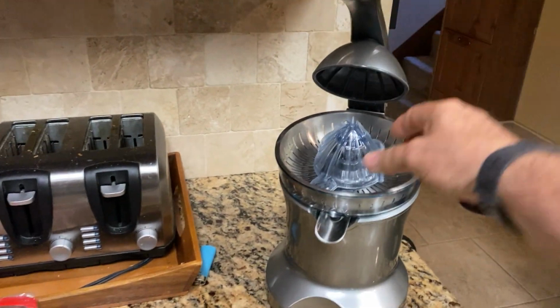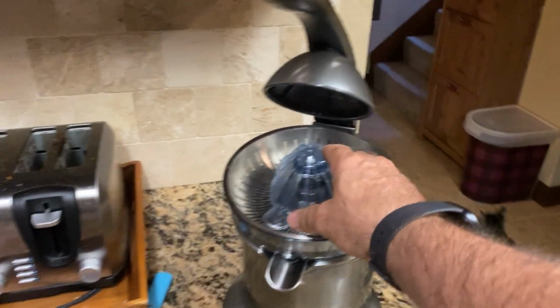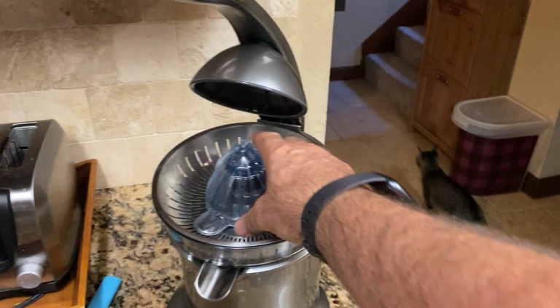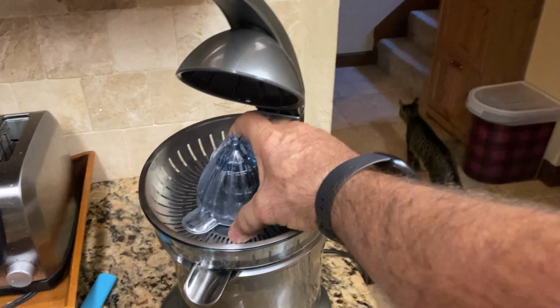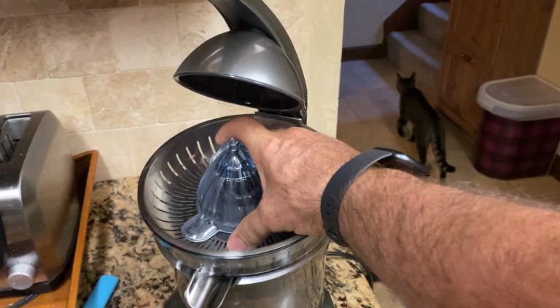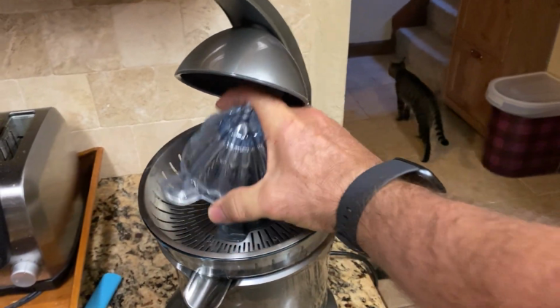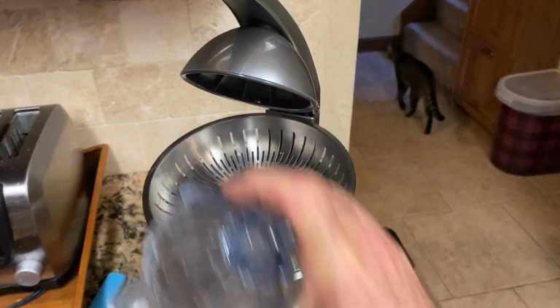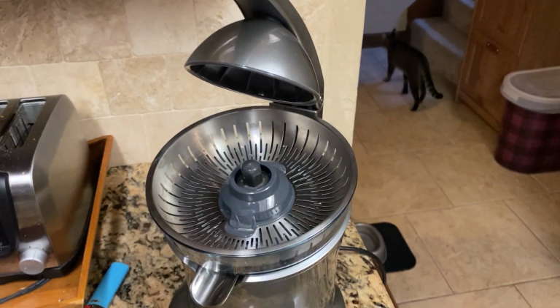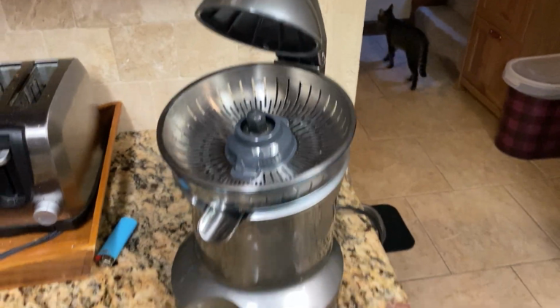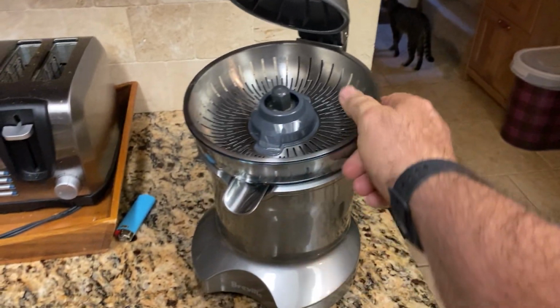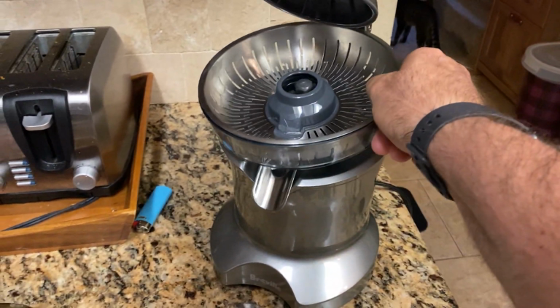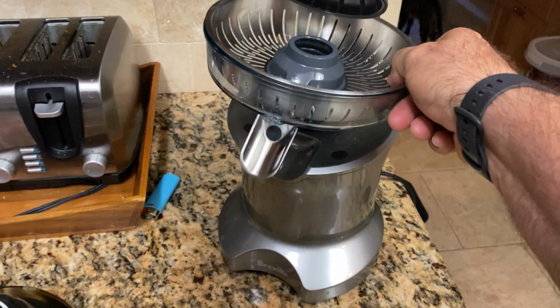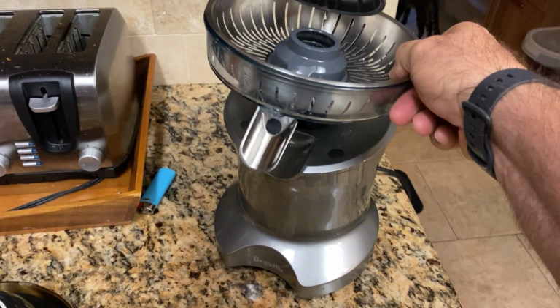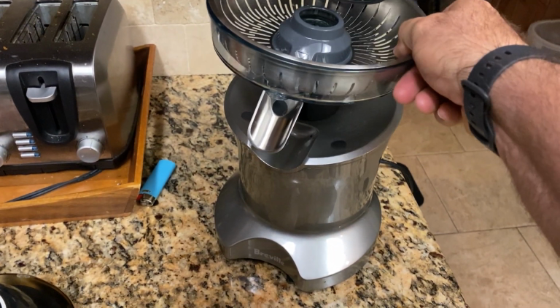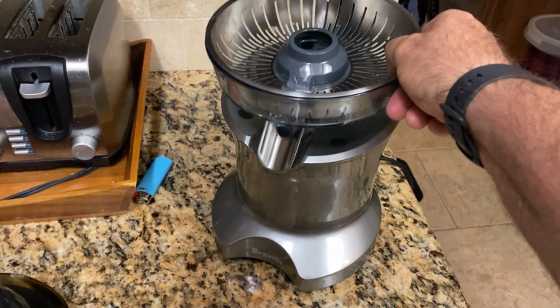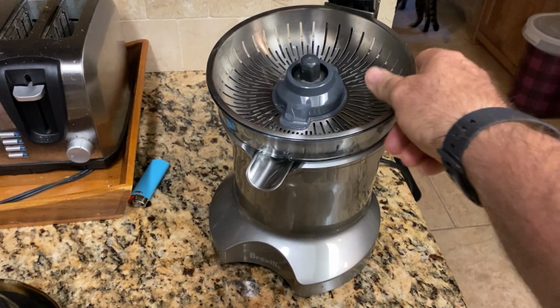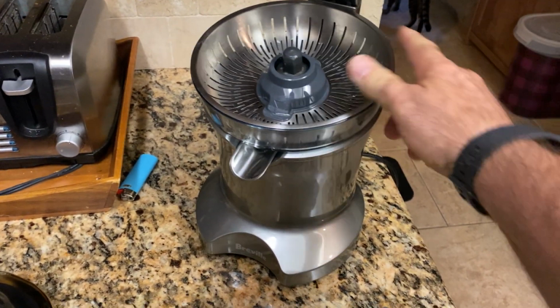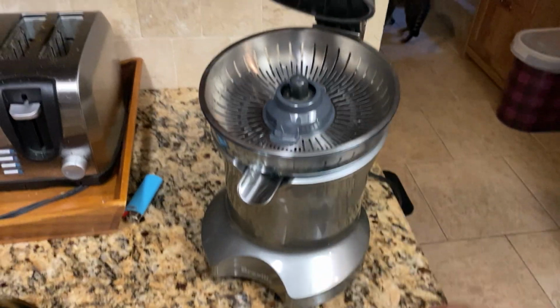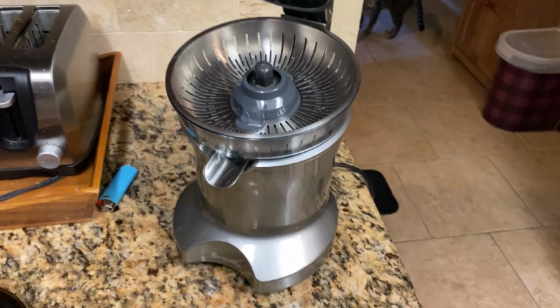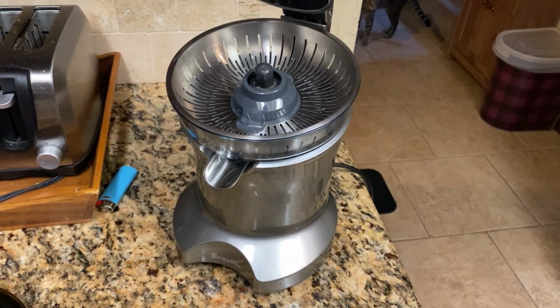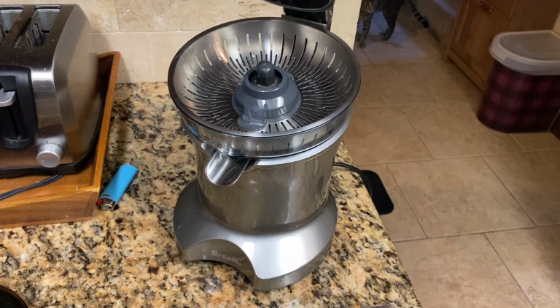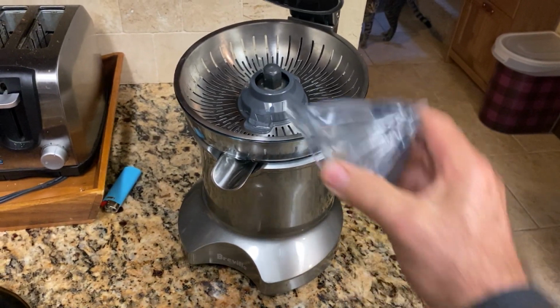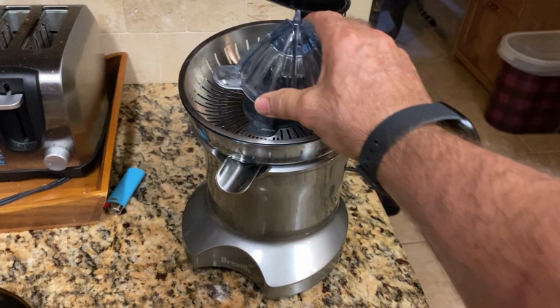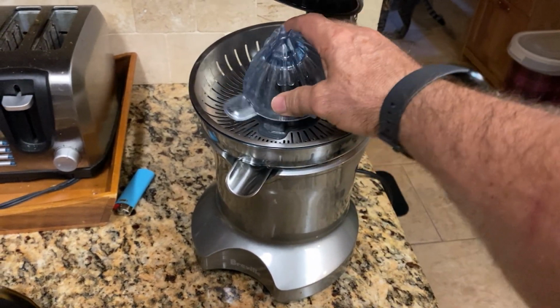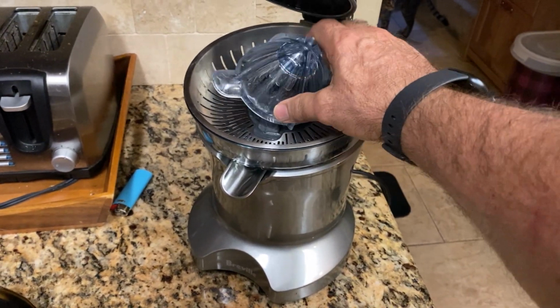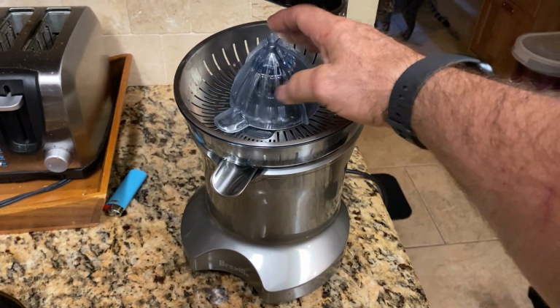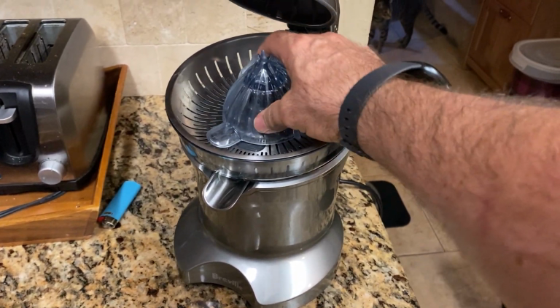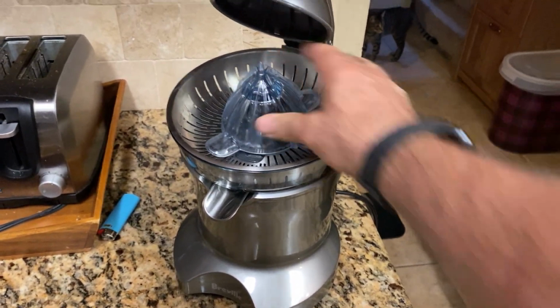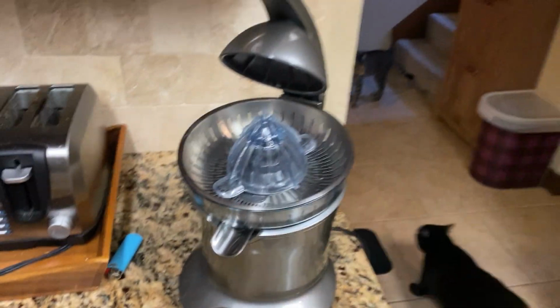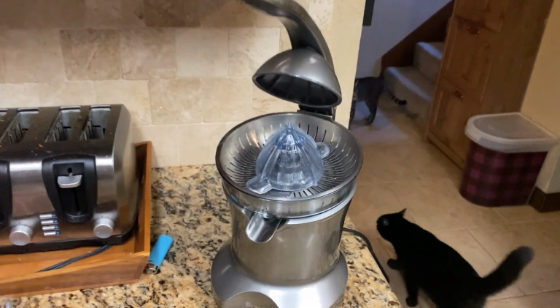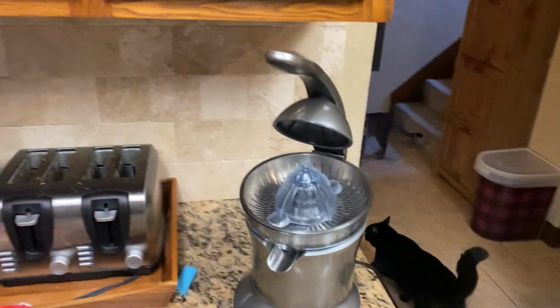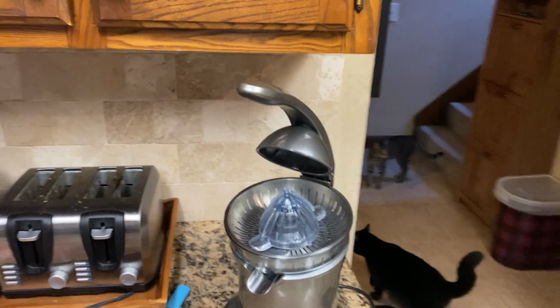It cleans up easily. Look at how easy it cleans up — that just comes off, this just comes off. You throw it in the dishwasher or in the sink to clean it up. It's got great power, it really works well.